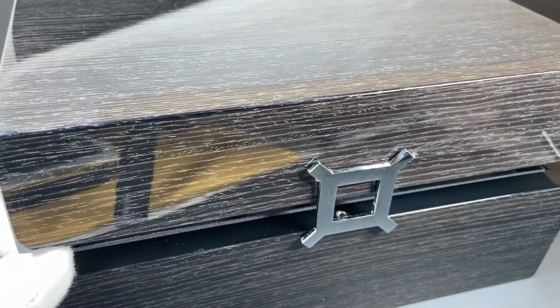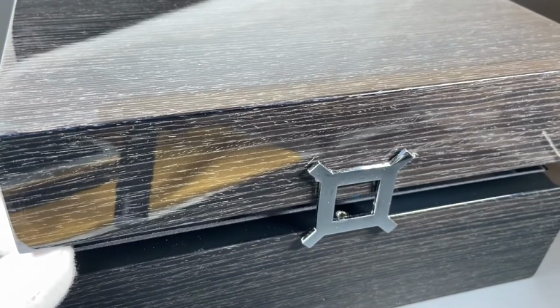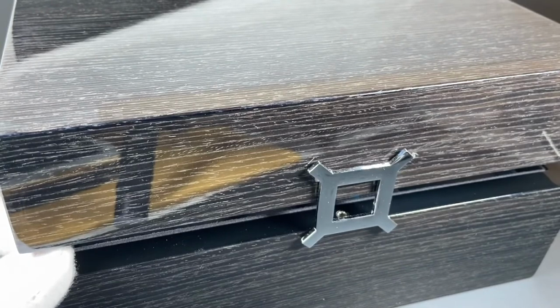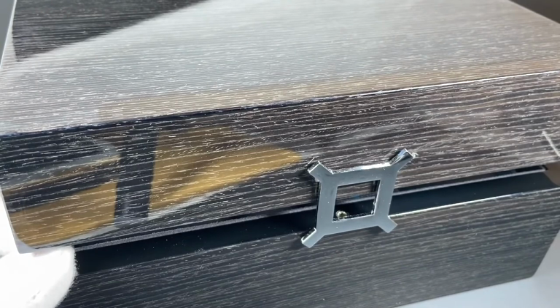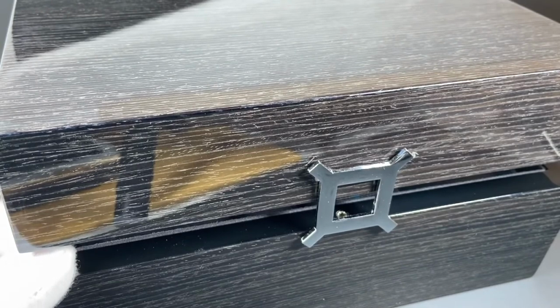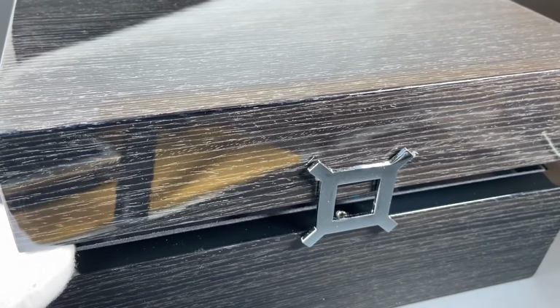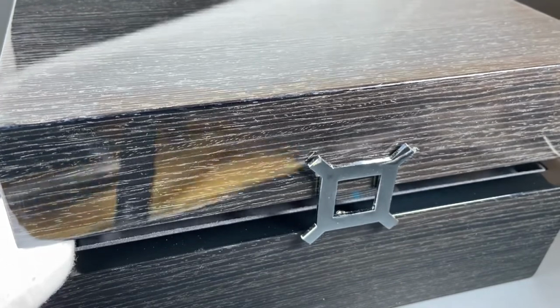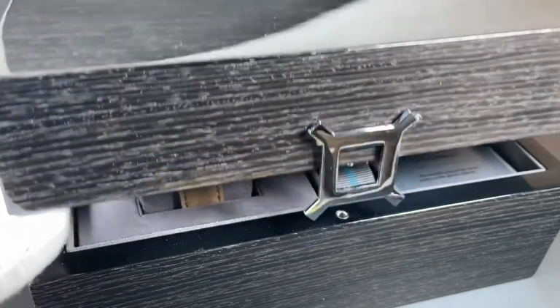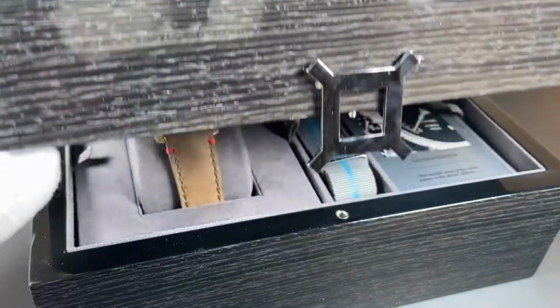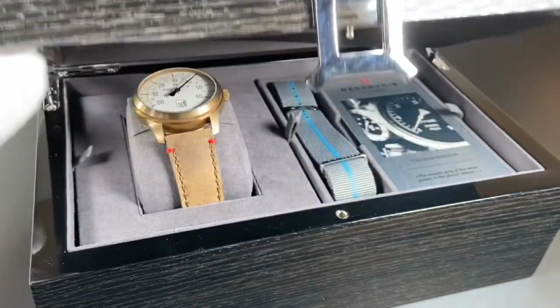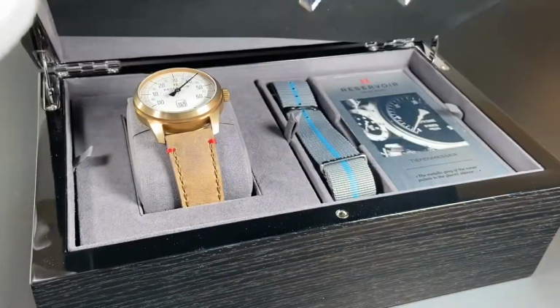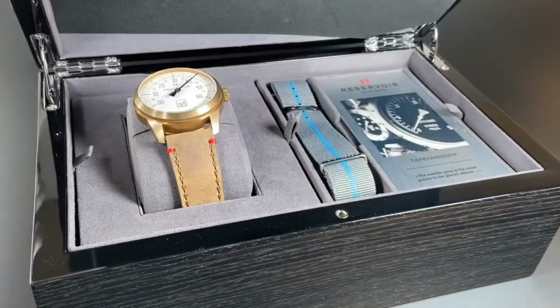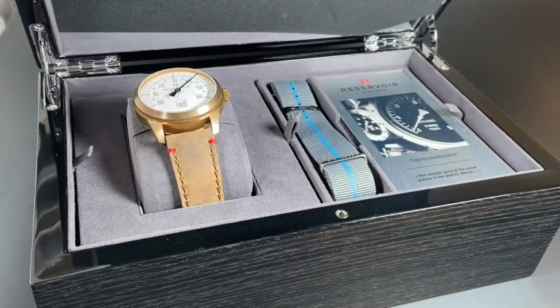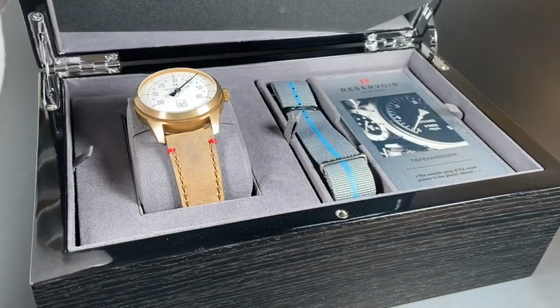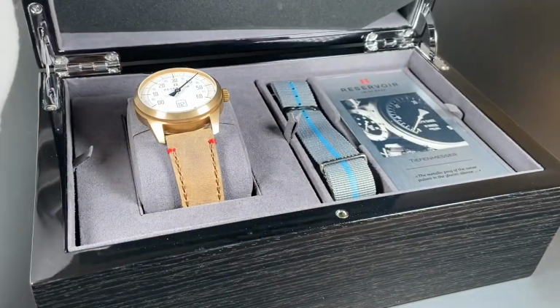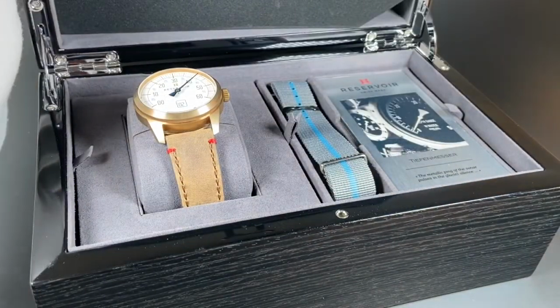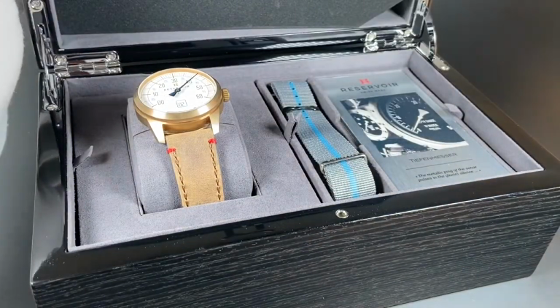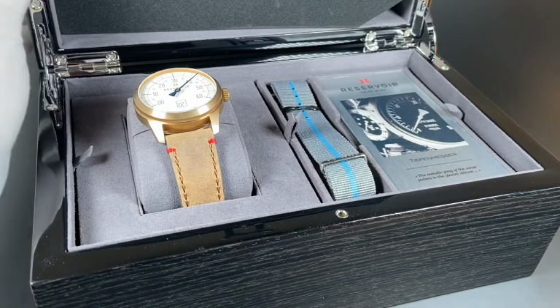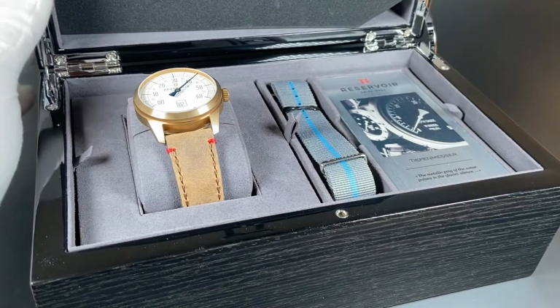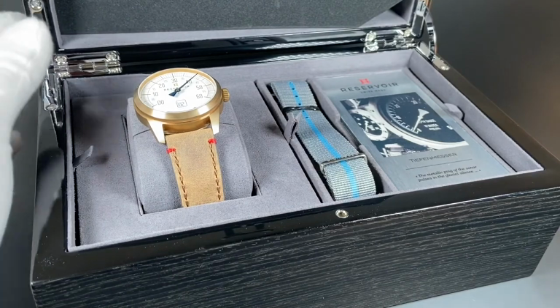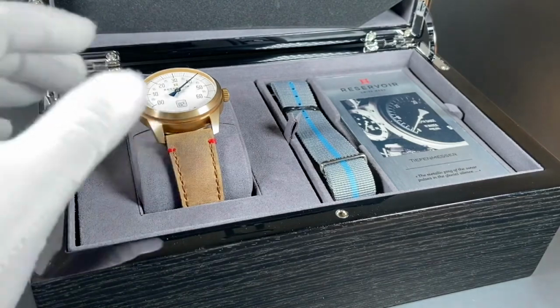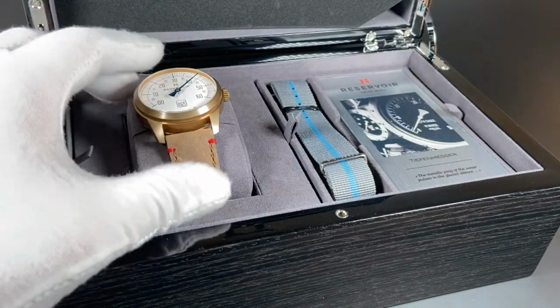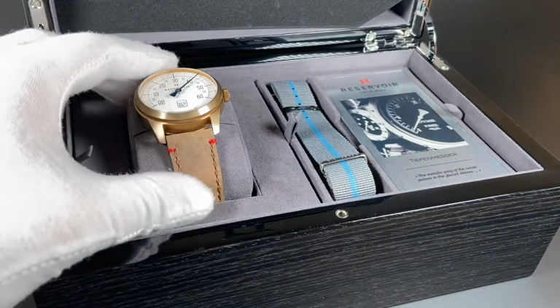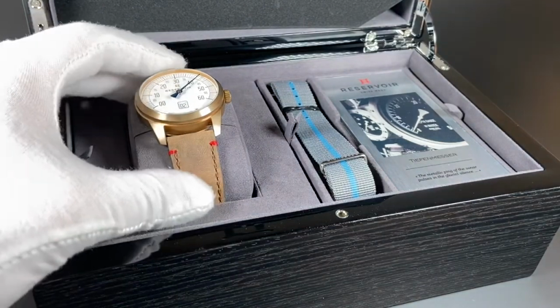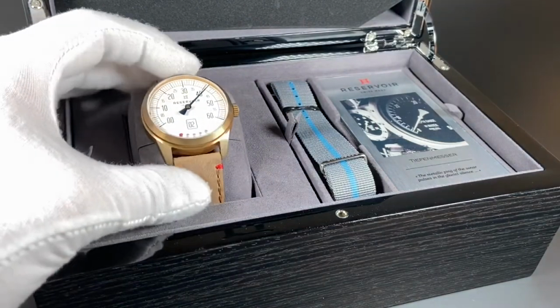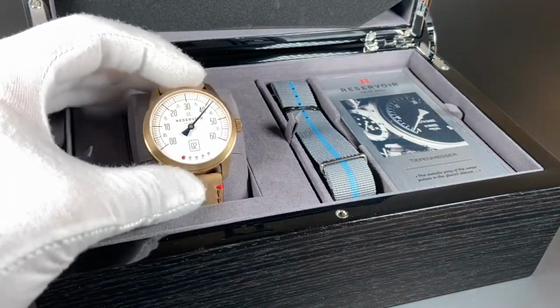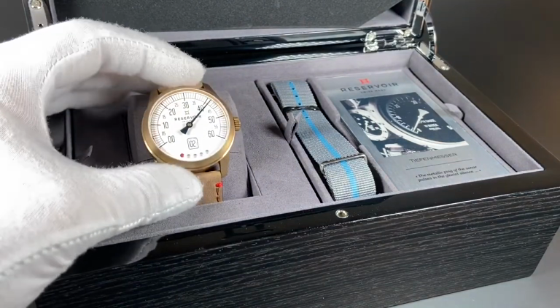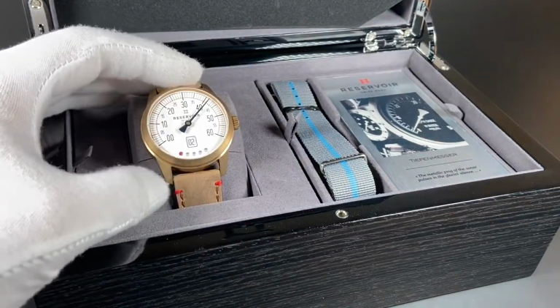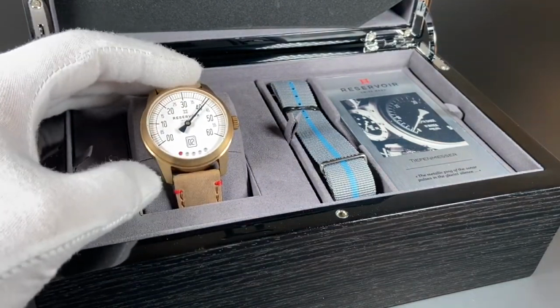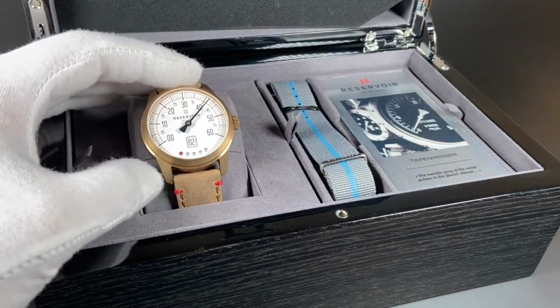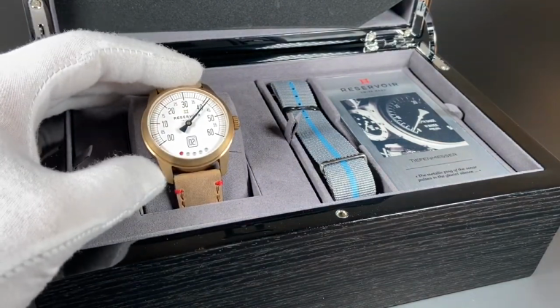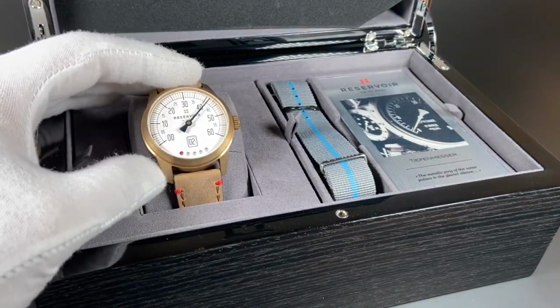Now let's go ahead and open this box up and take a look at the watch. Look at that. I love this already.